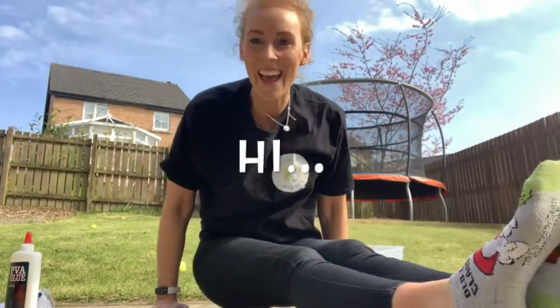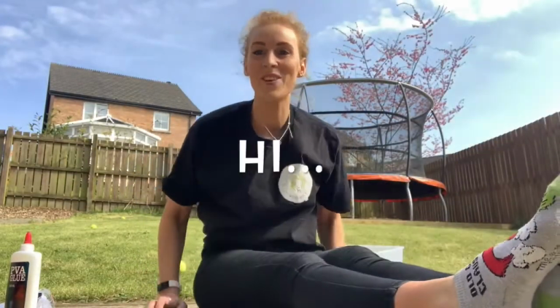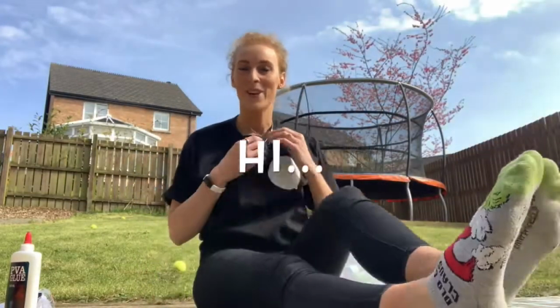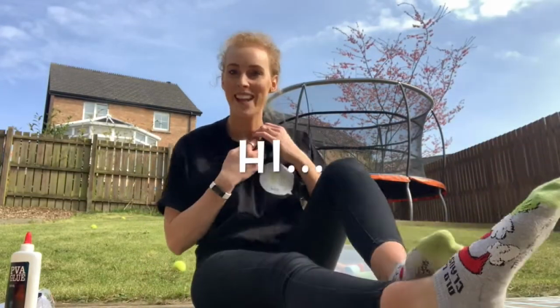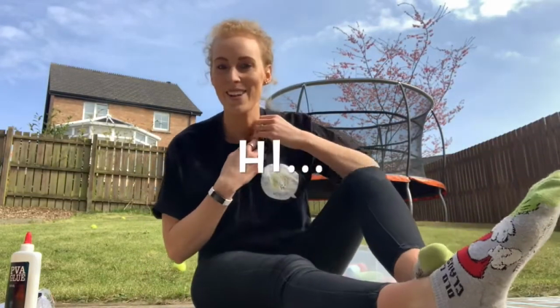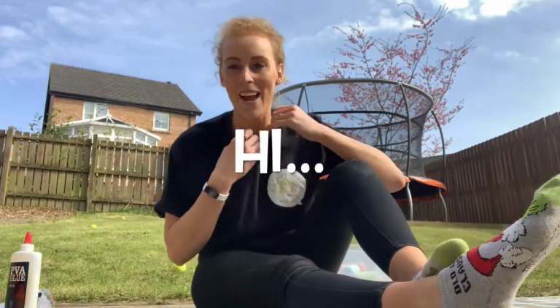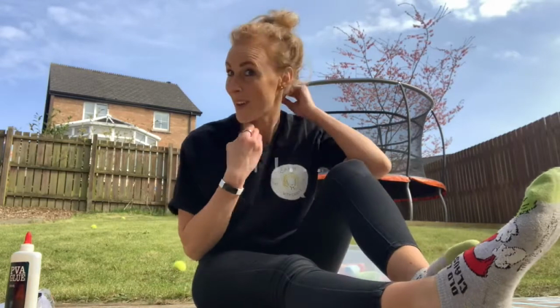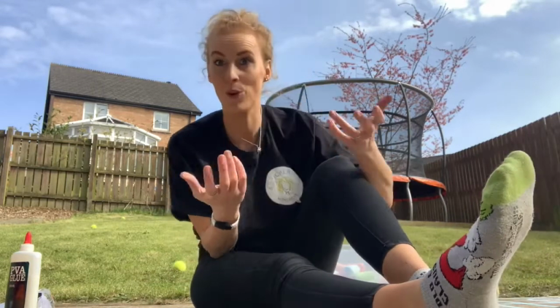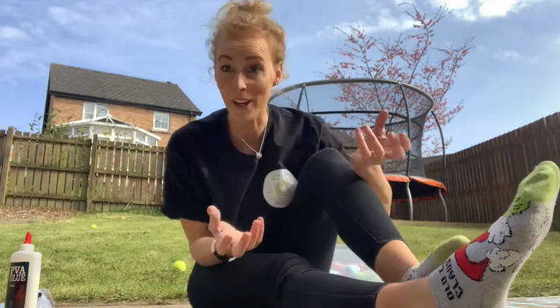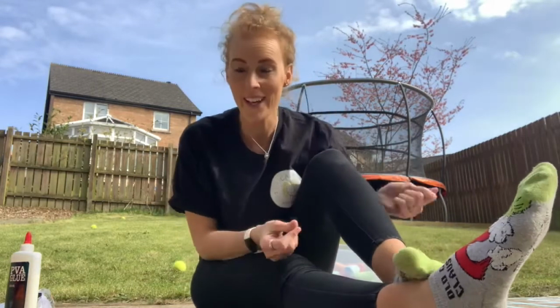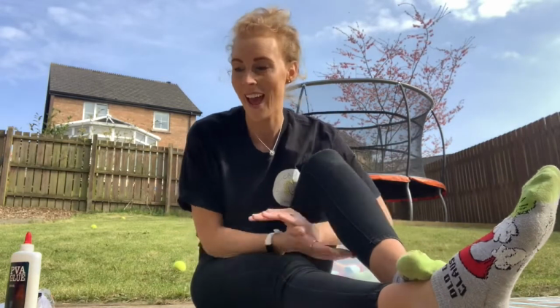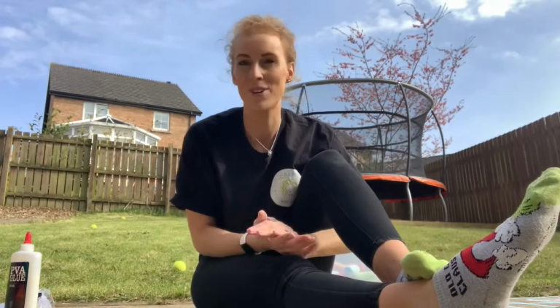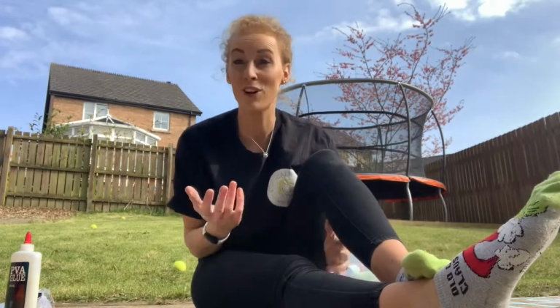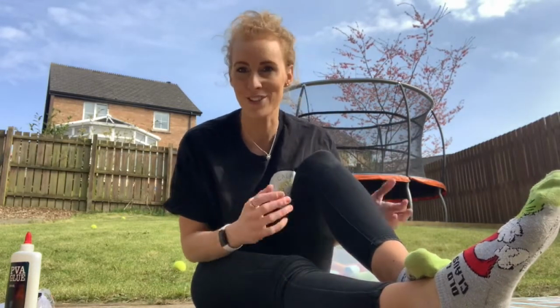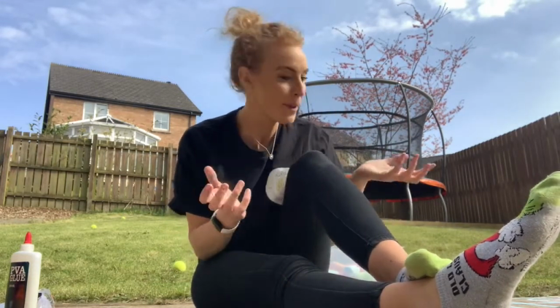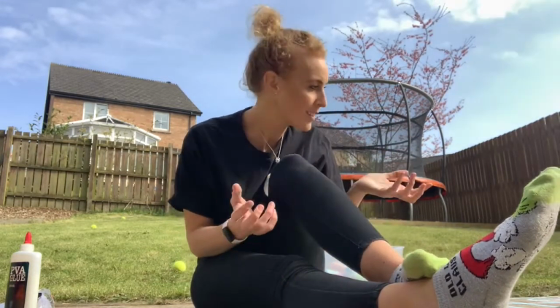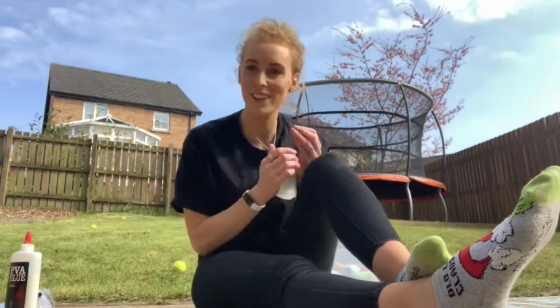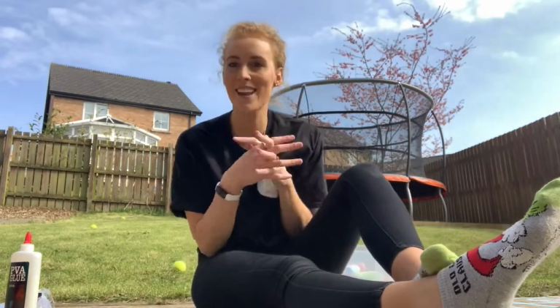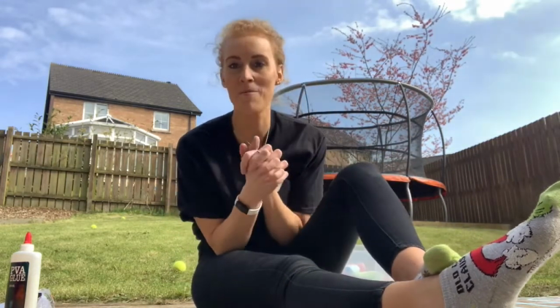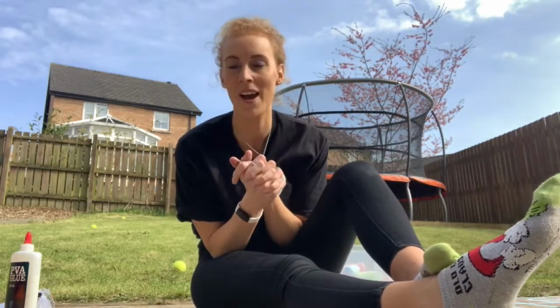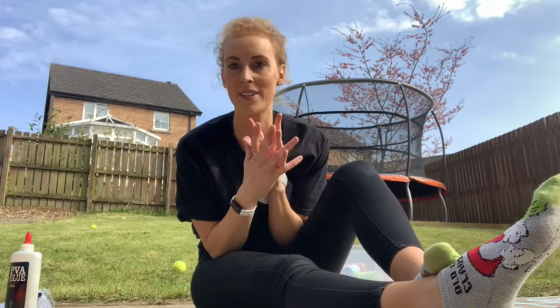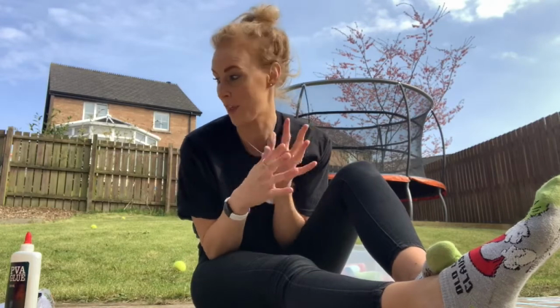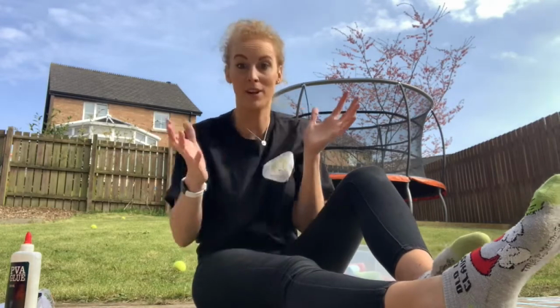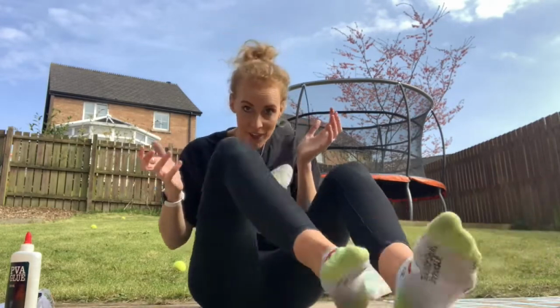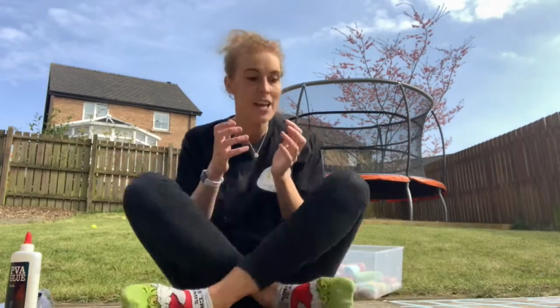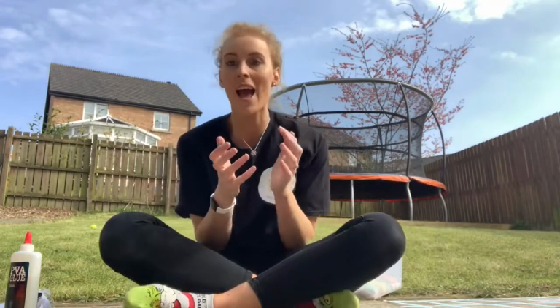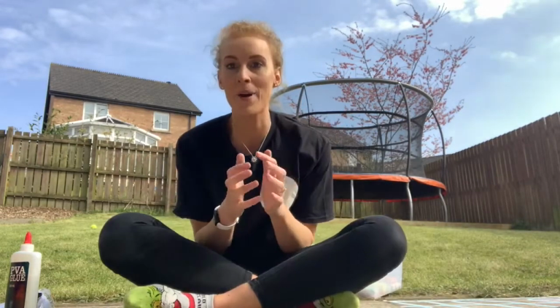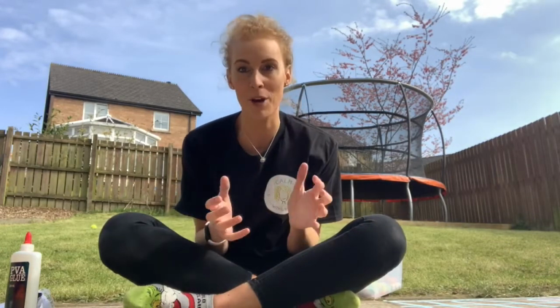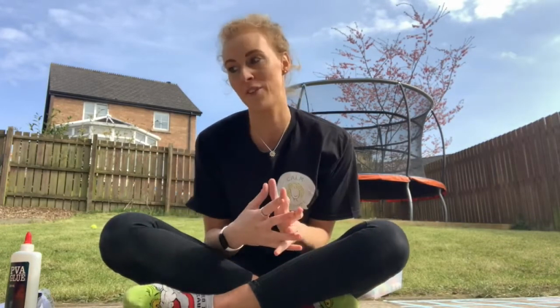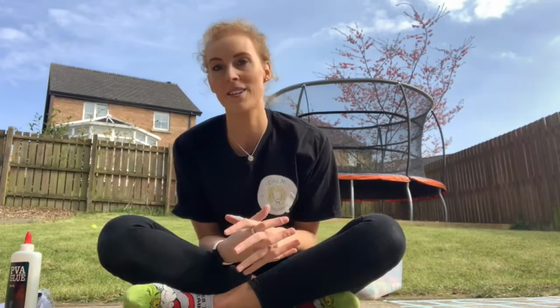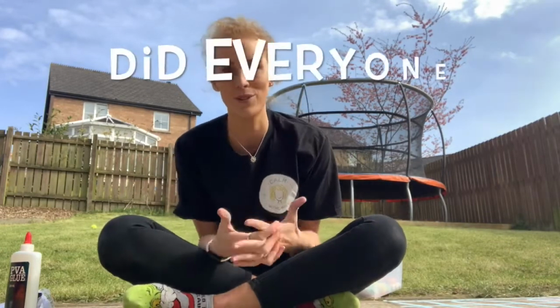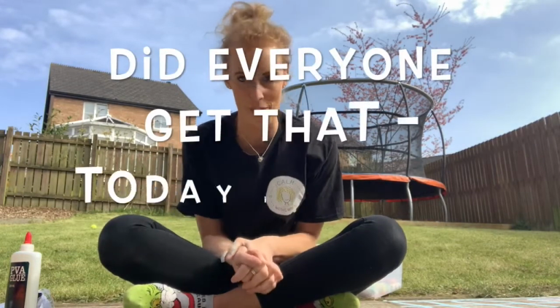Hello! Today's video is all about colour, and because it's lovely to have a bit of colour around your house, we're going to think about lots of different colours and do a couple of different tasks all to do with colour.